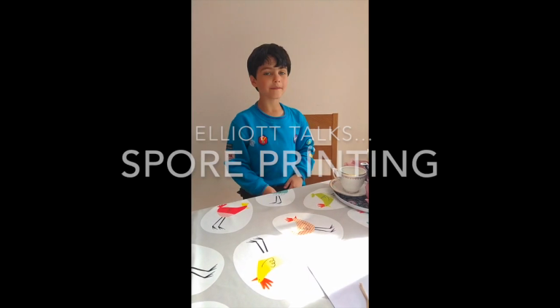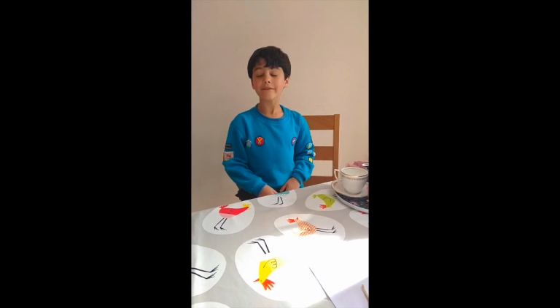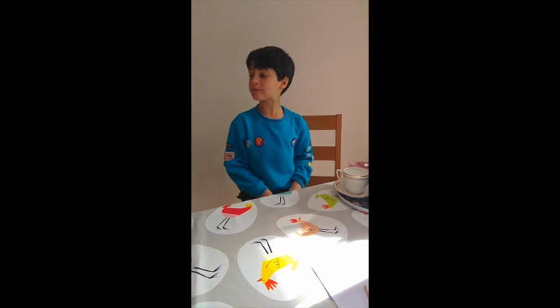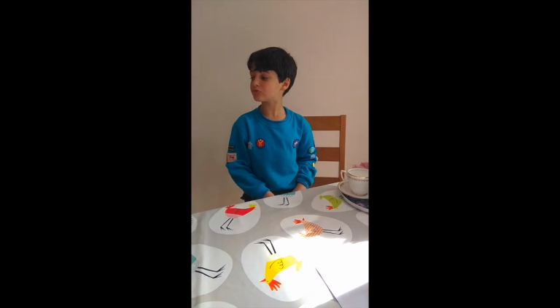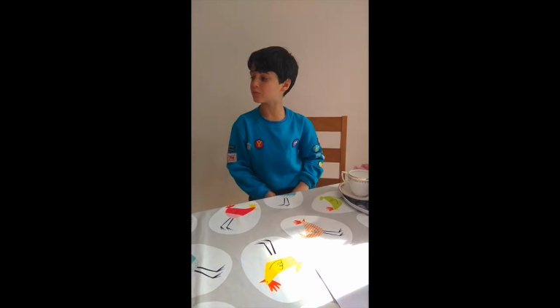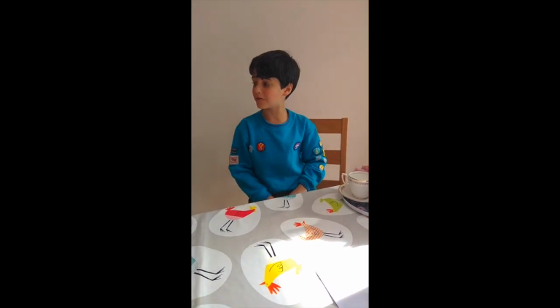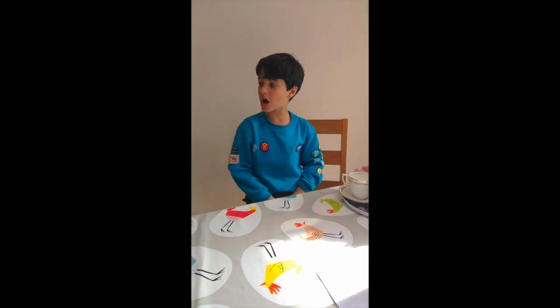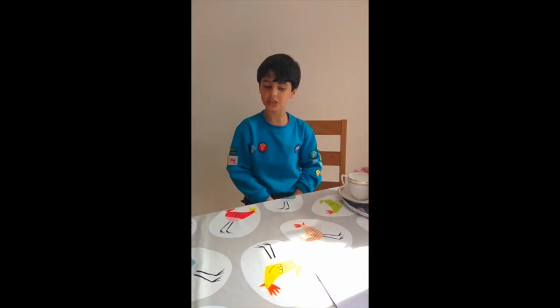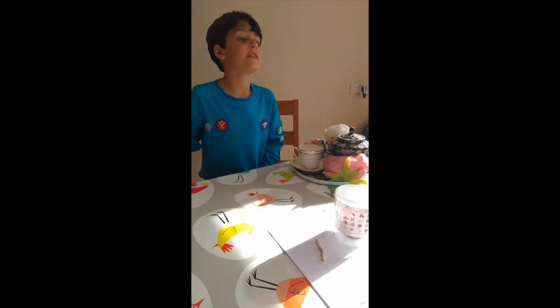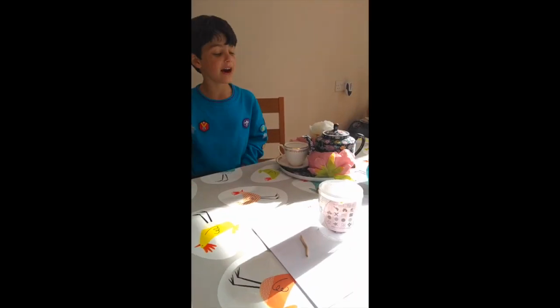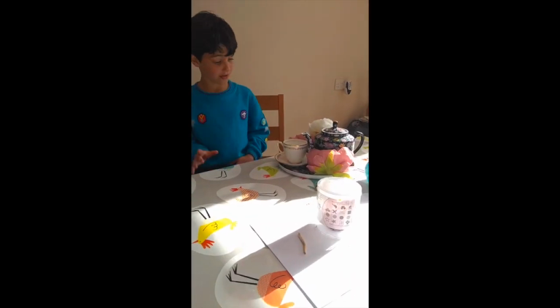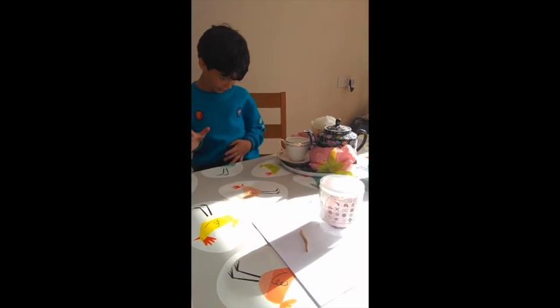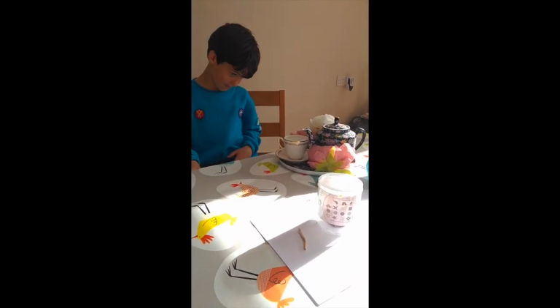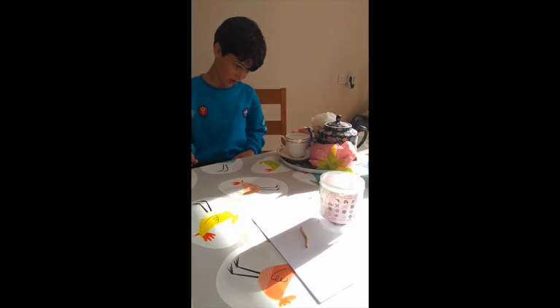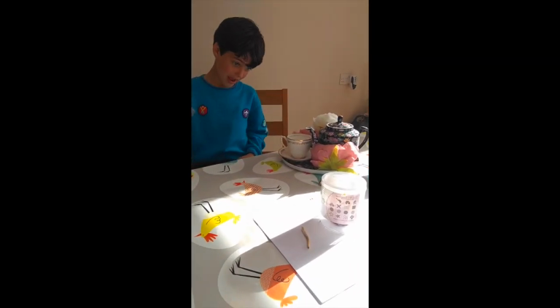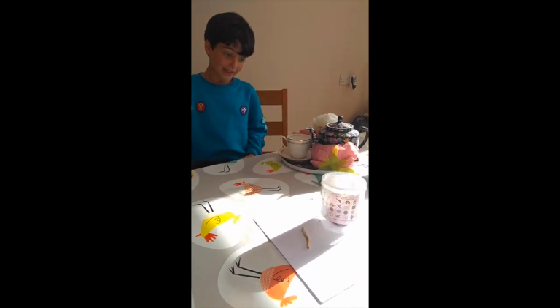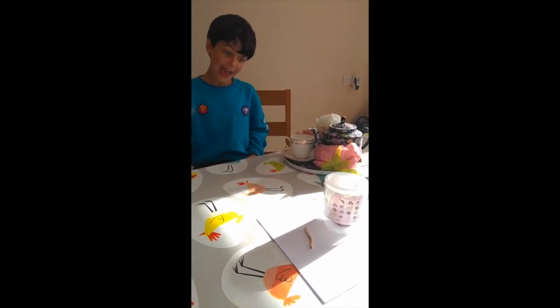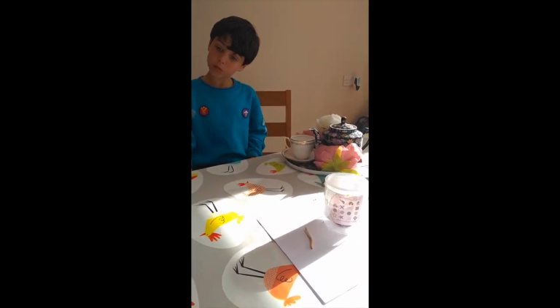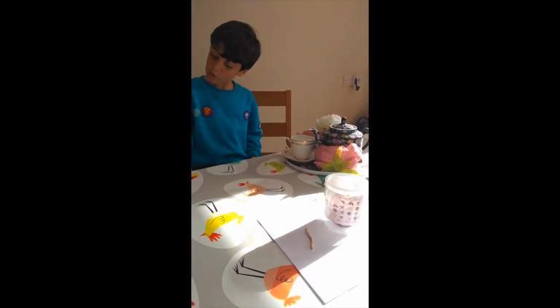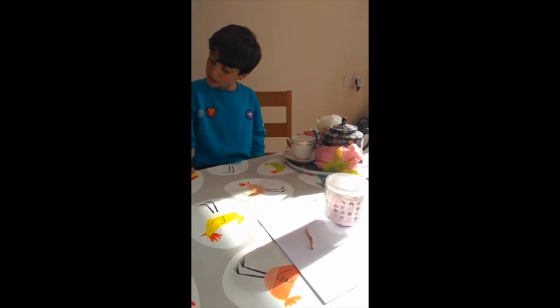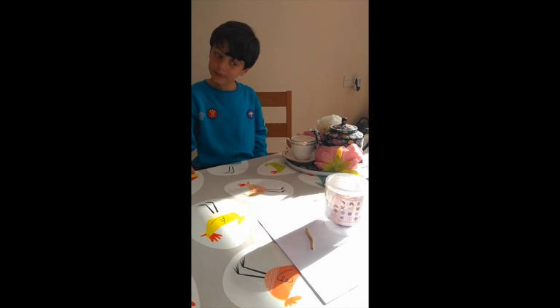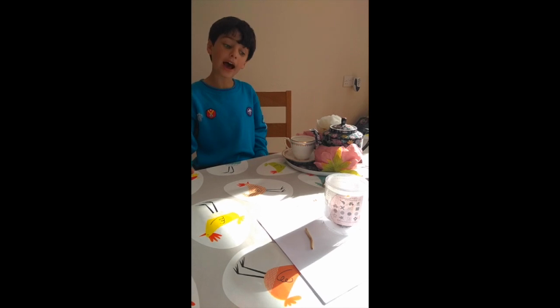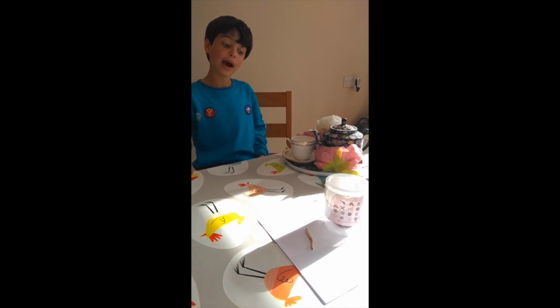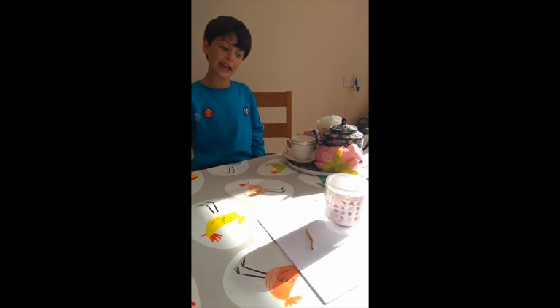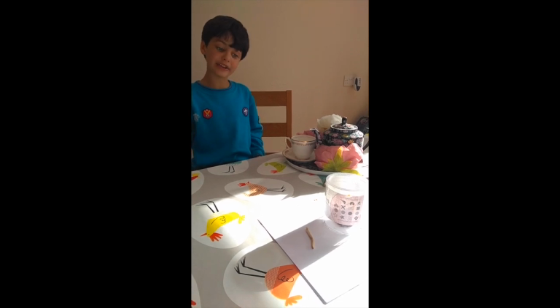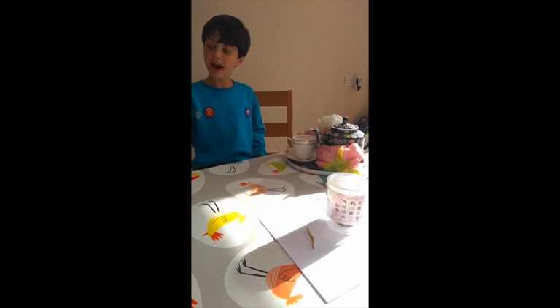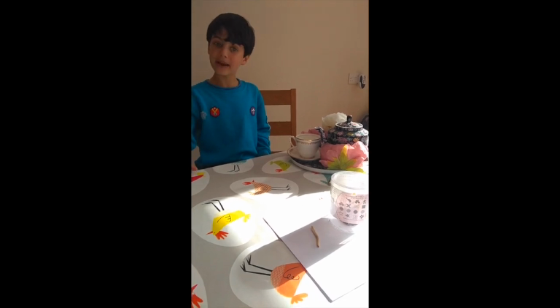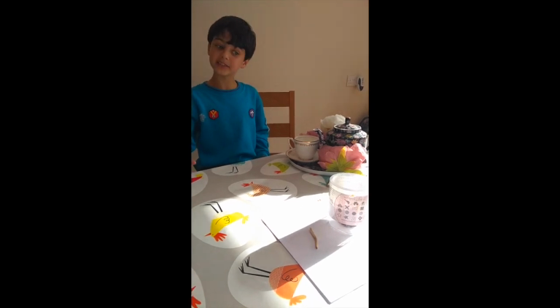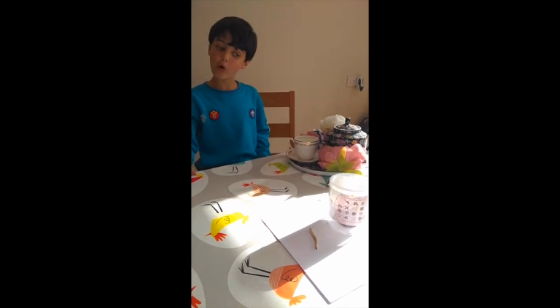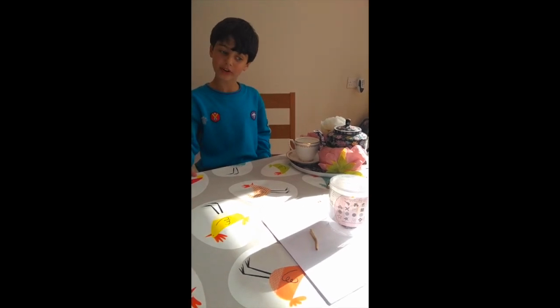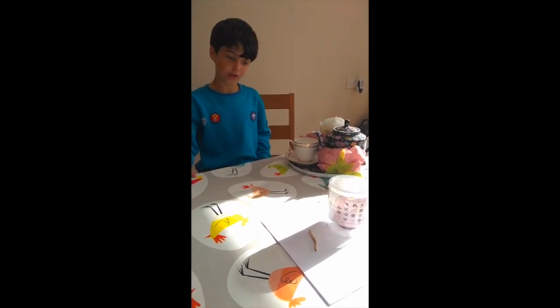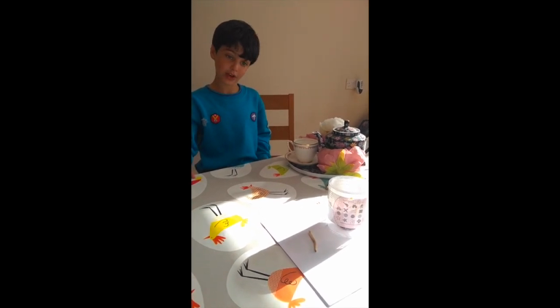I found a mushroom this morning in my garden — fairy wing champignon. They're edible, and I've made a spore print out of them.